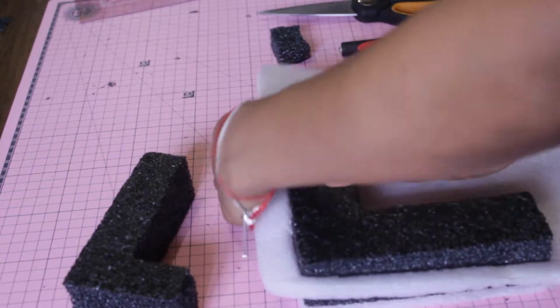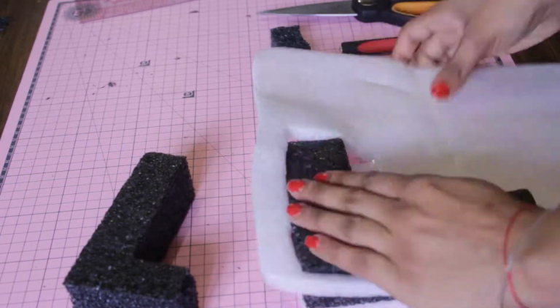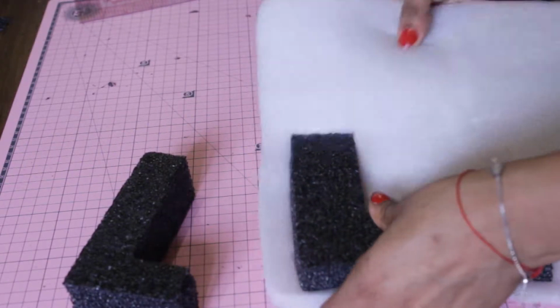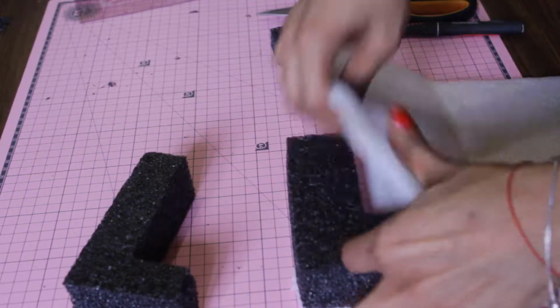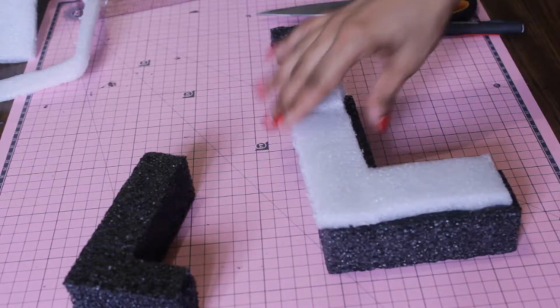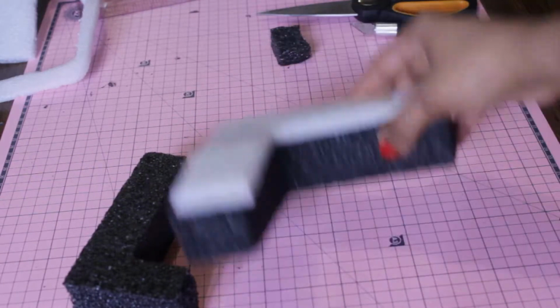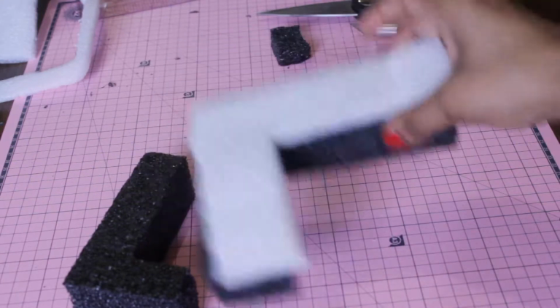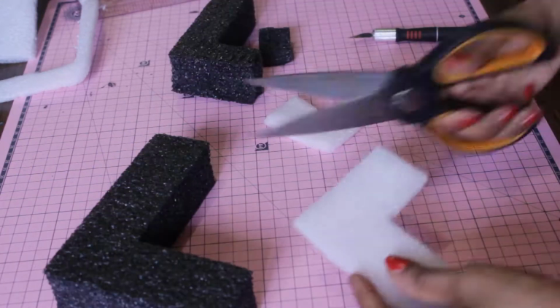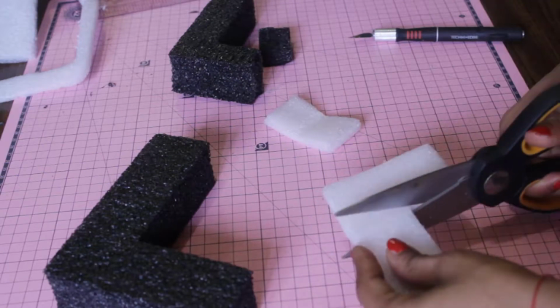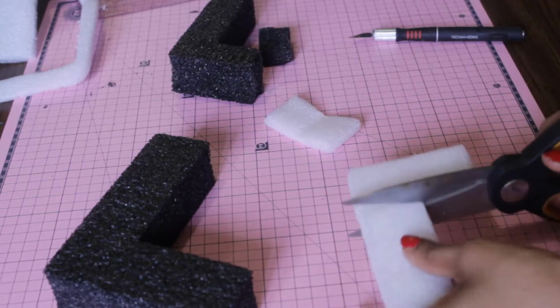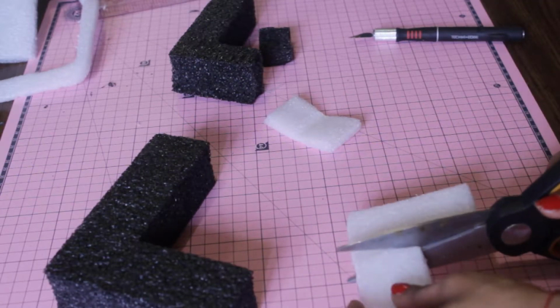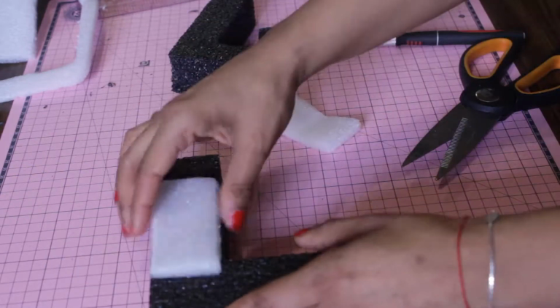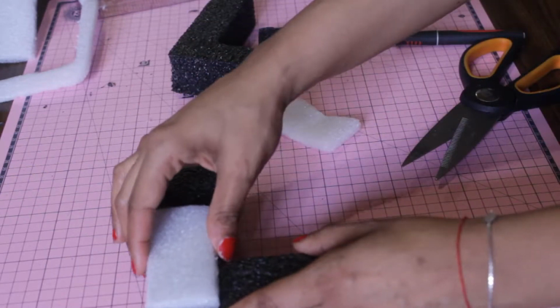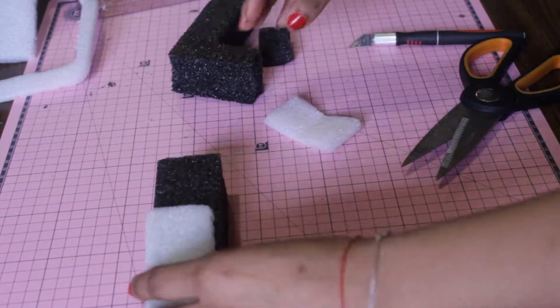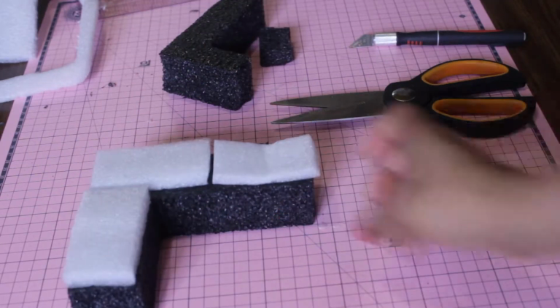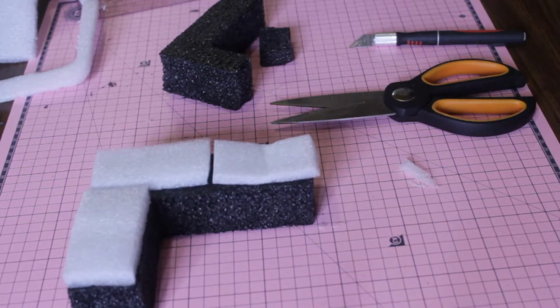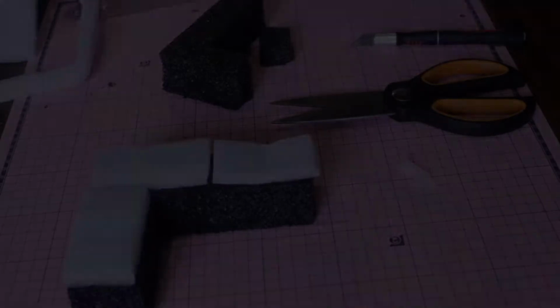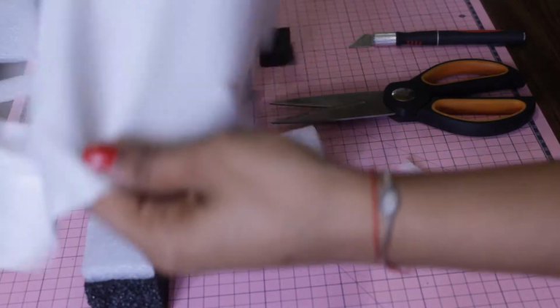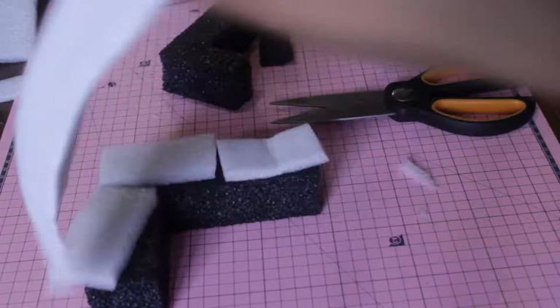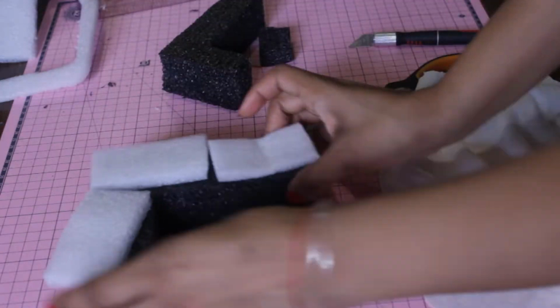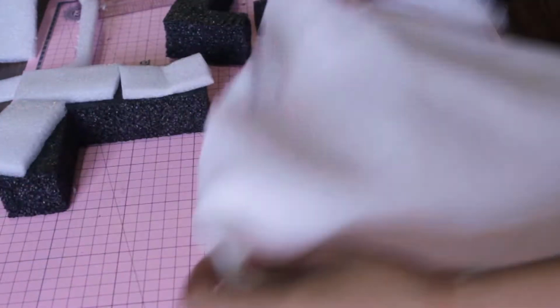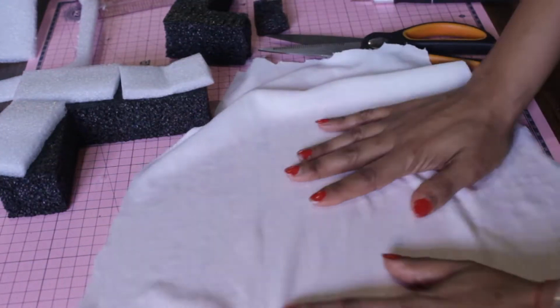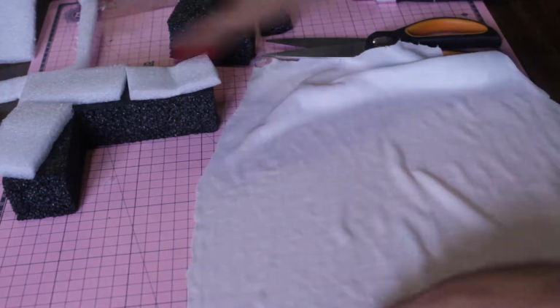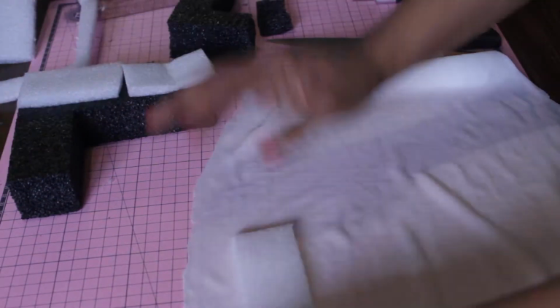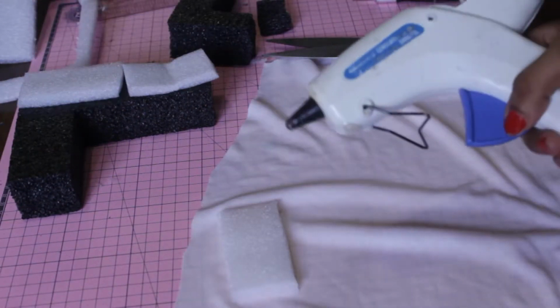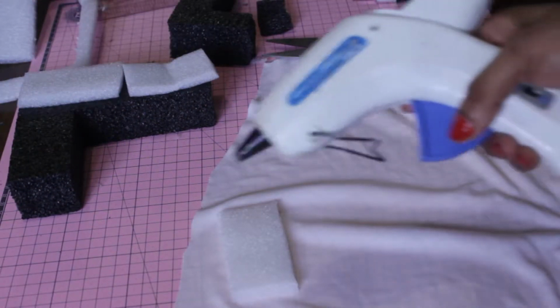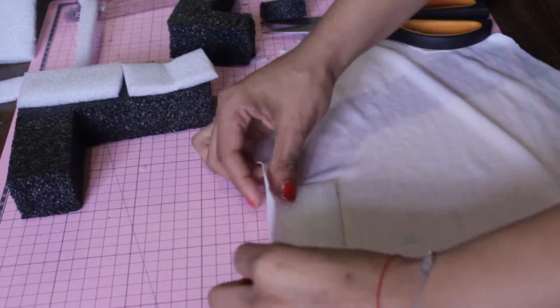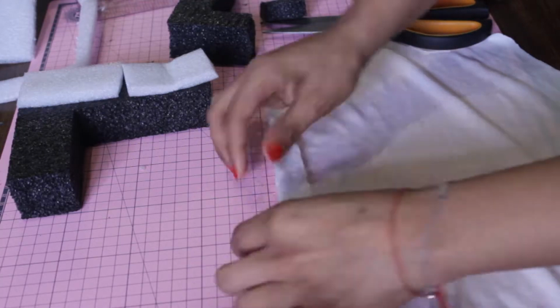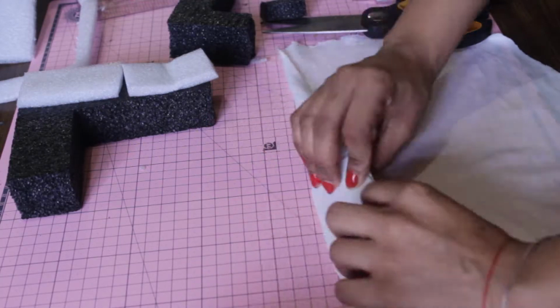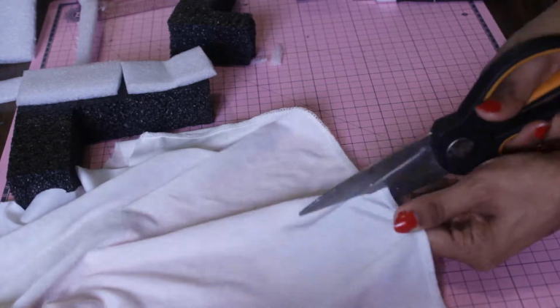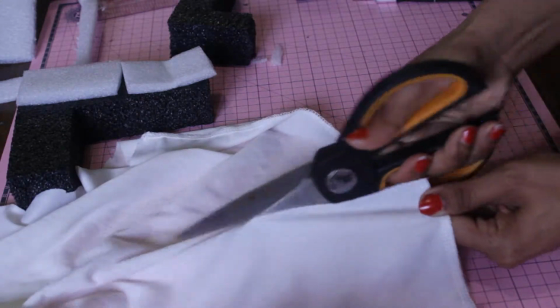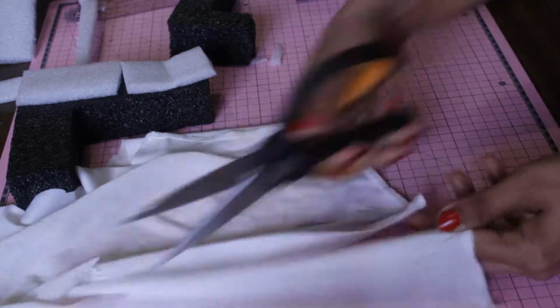I cut the cushions and they already looked like cushions. You can use whichever fabric you like — whatever color or material. Treat the fabric like it's a gift wrap, so you're going to be wrapping the fabric around the foam.